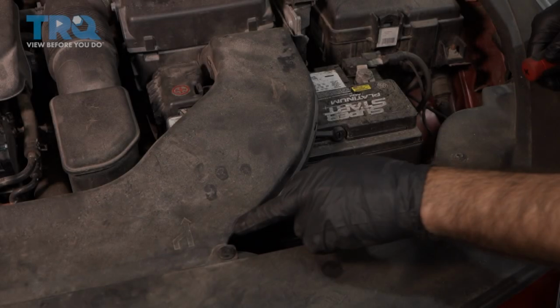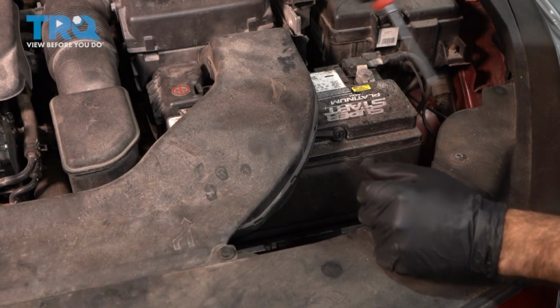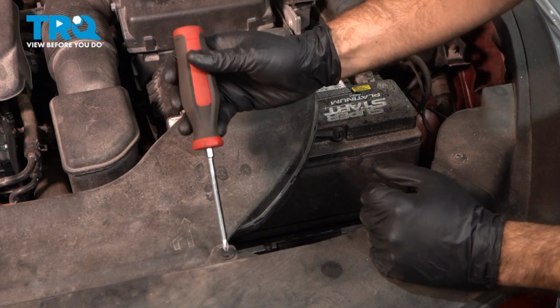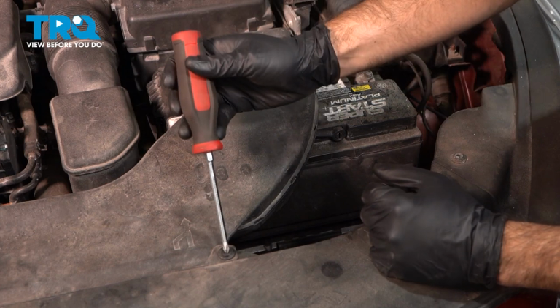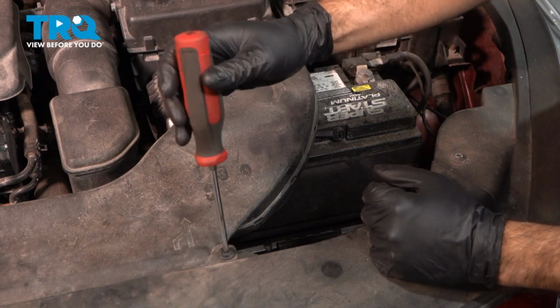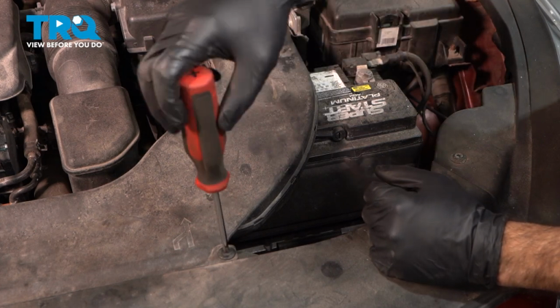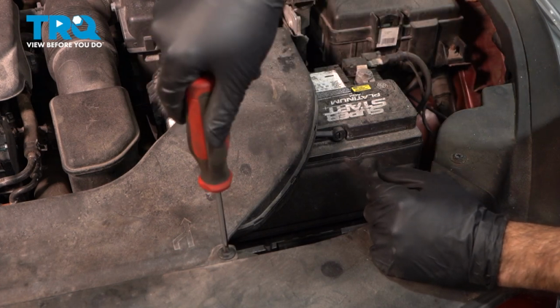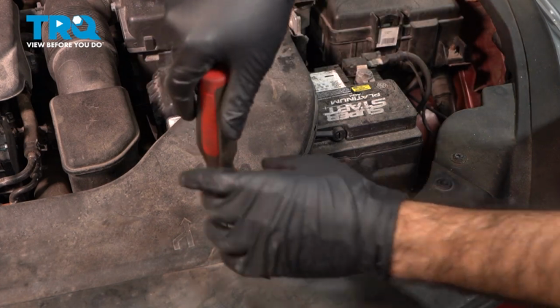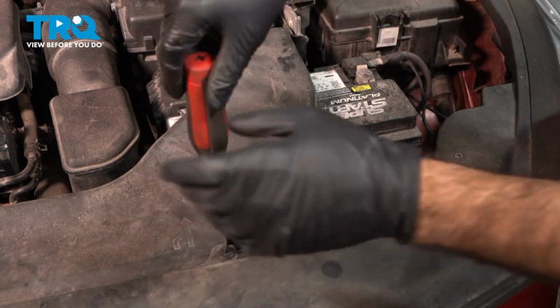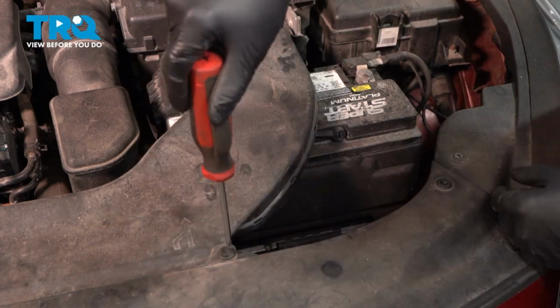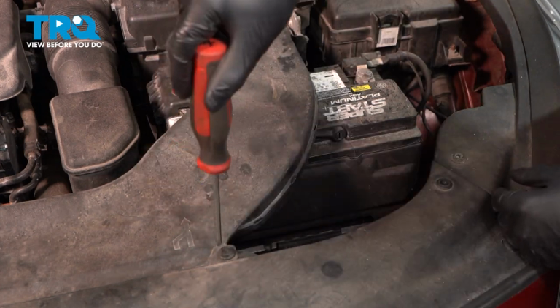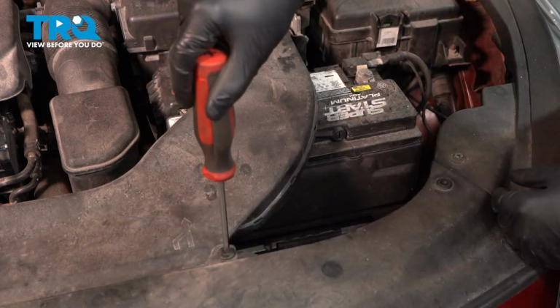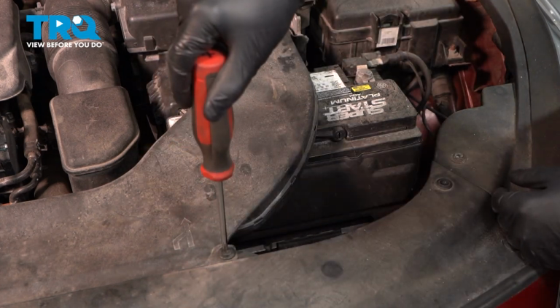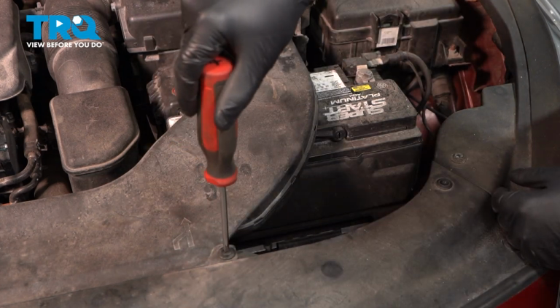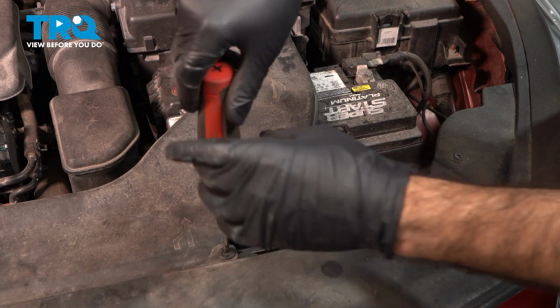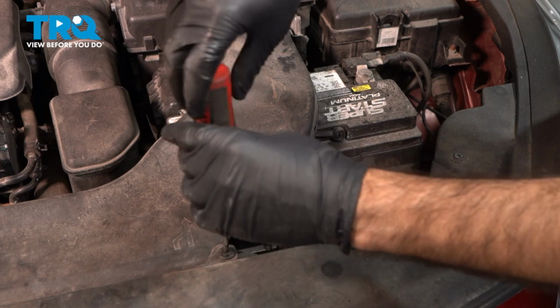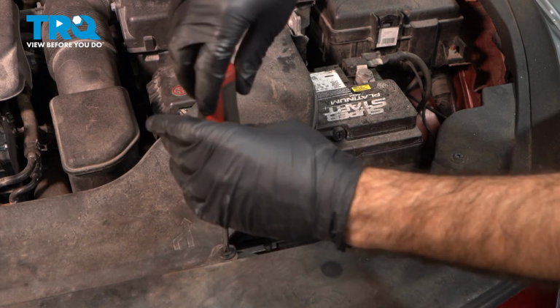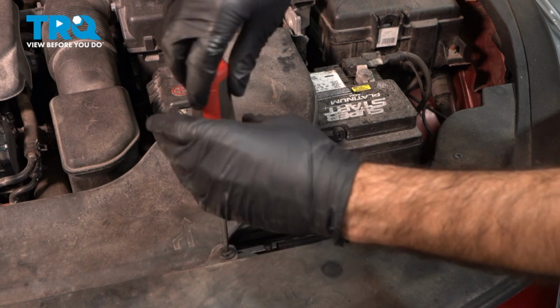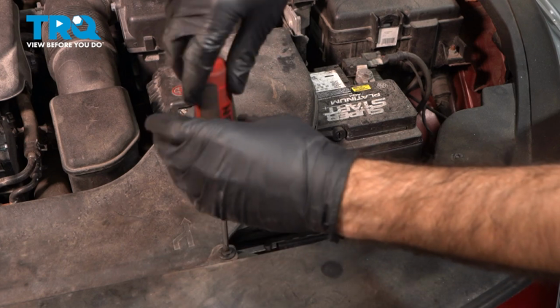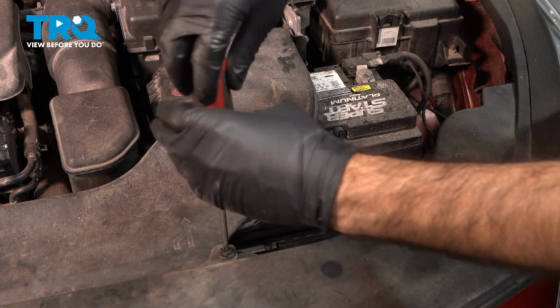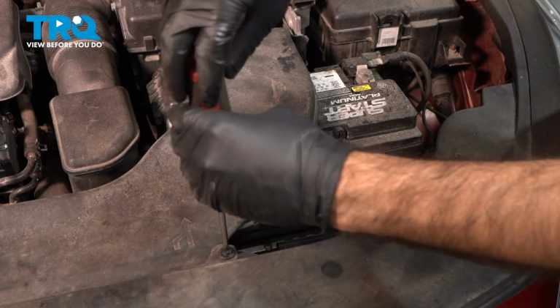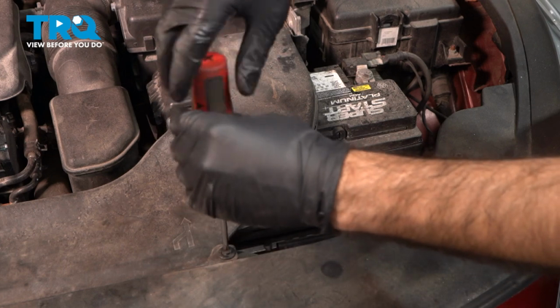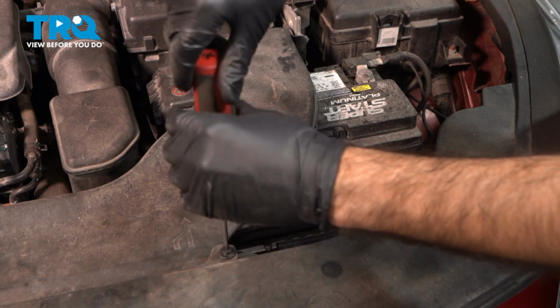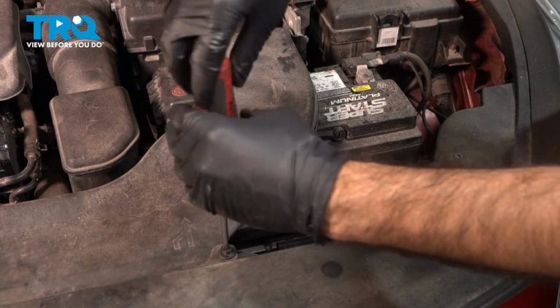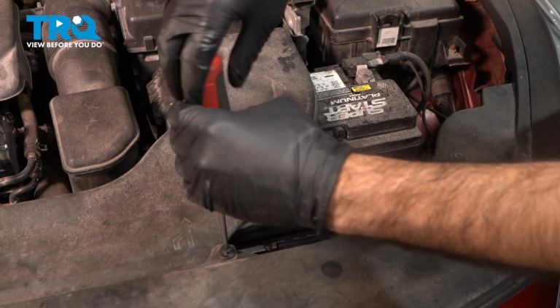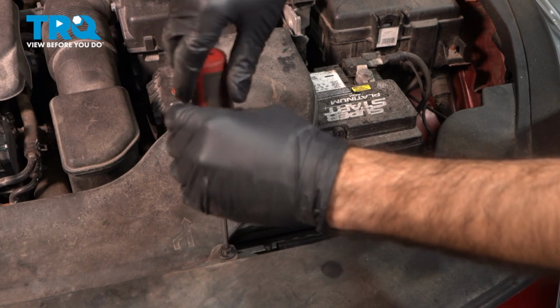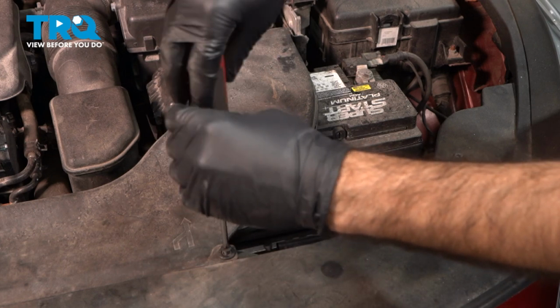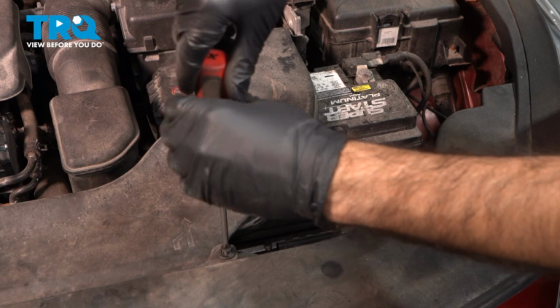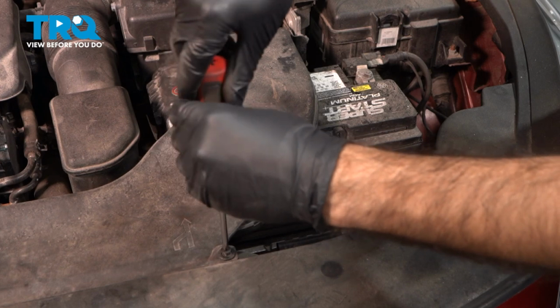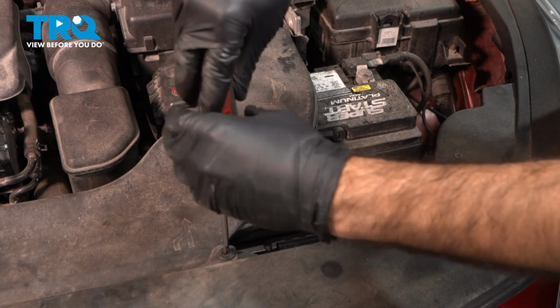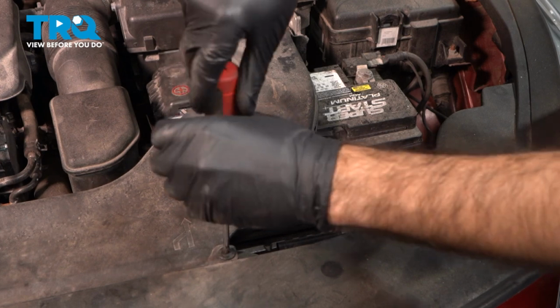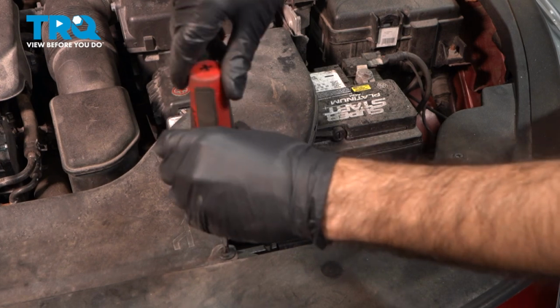We're going to take out these panel clips — they're just a Phillips head. If you use the weight of the Phillips itself and spin these out, they should back out. If you push down while you're taking these out, they won't come out.